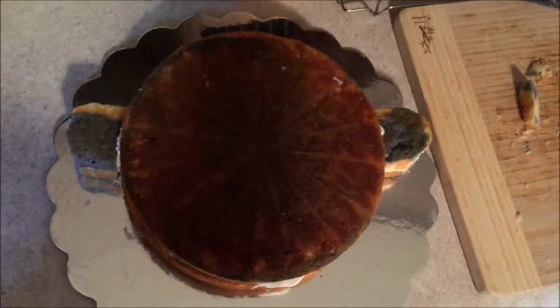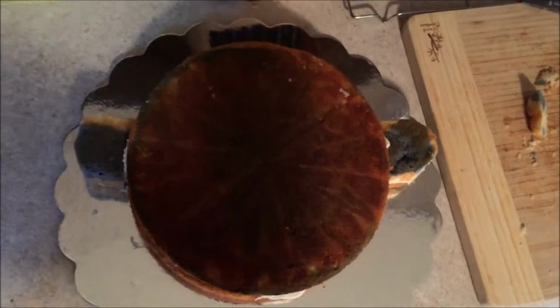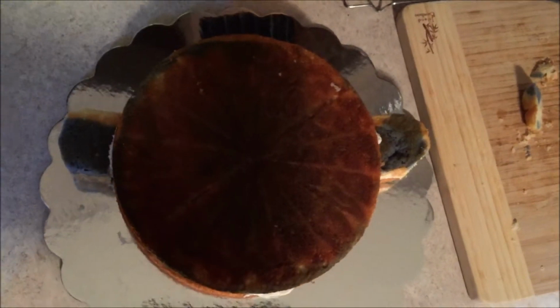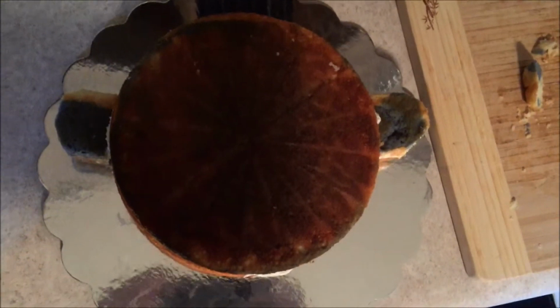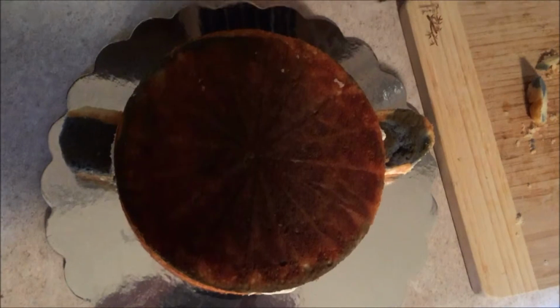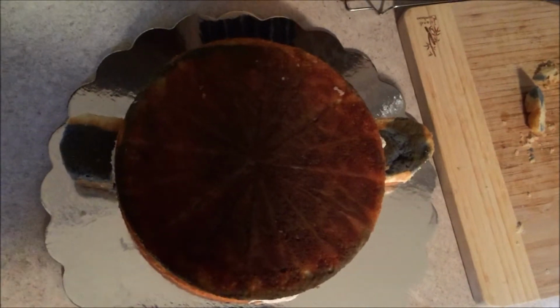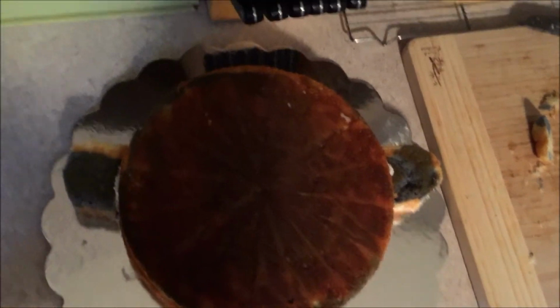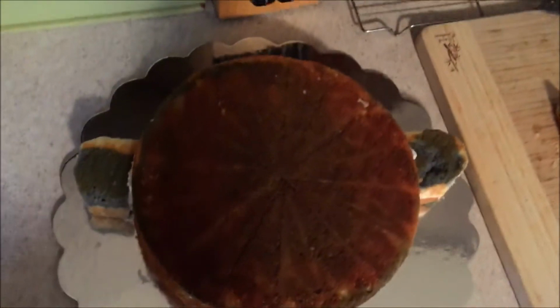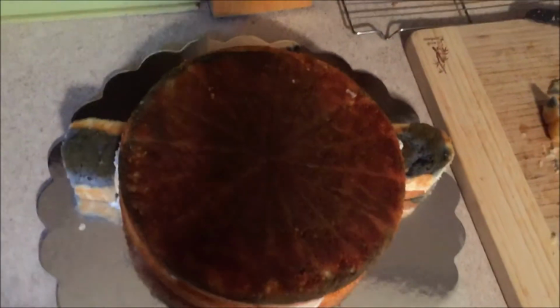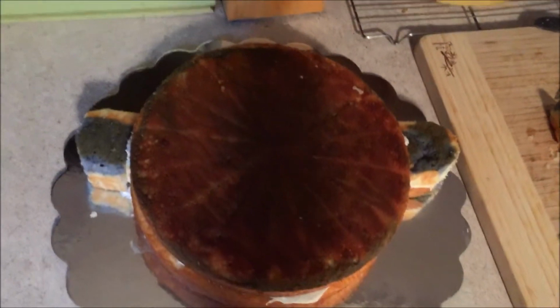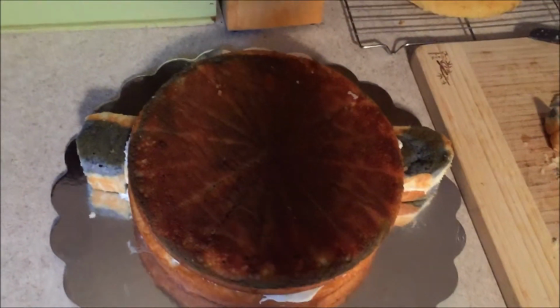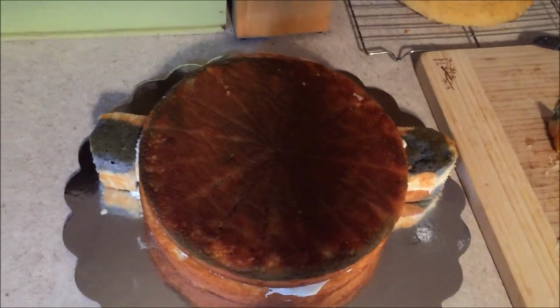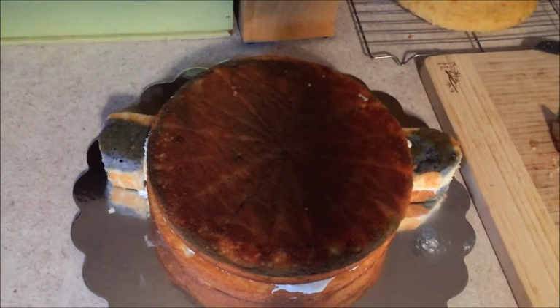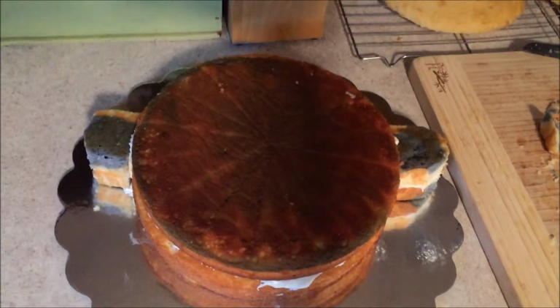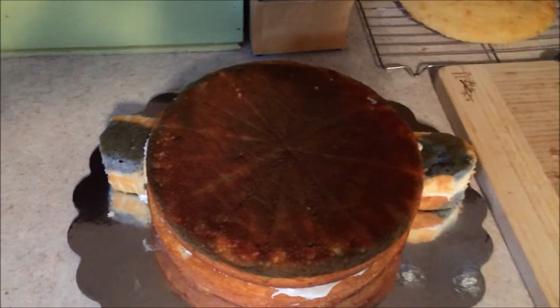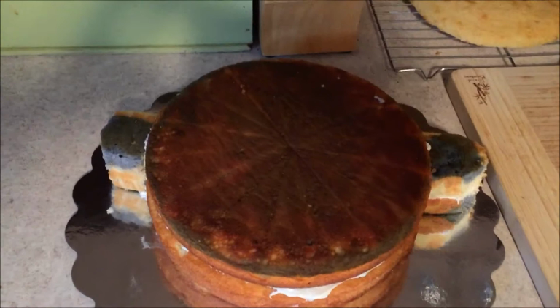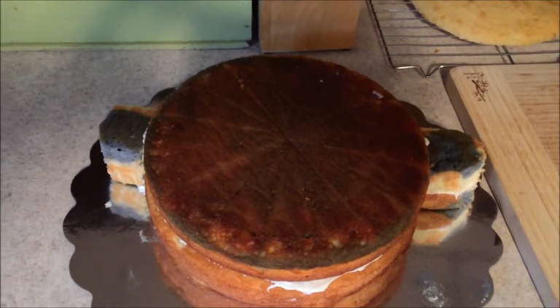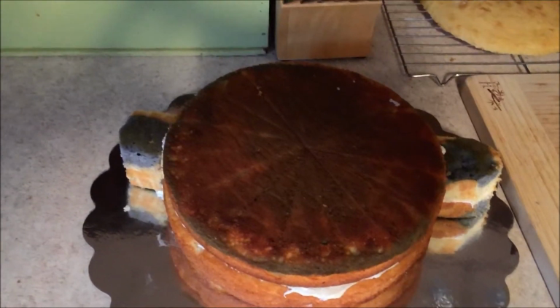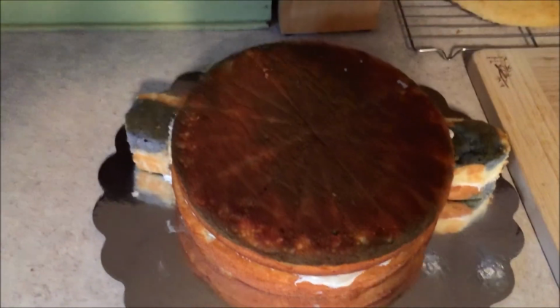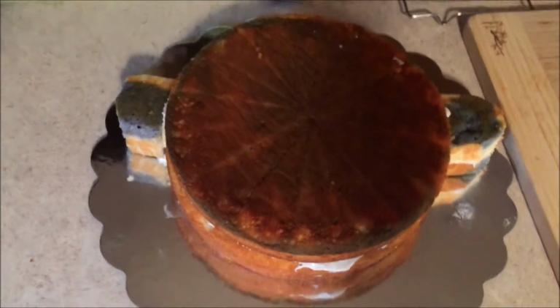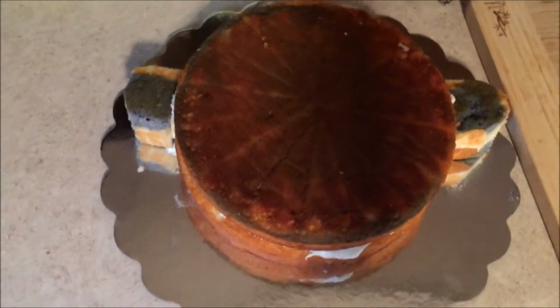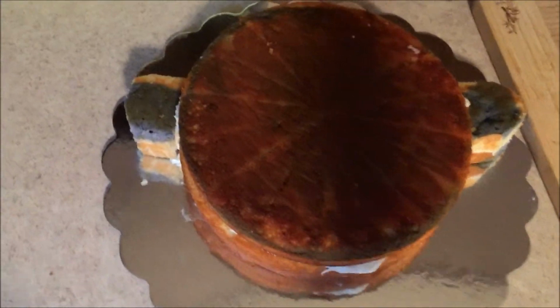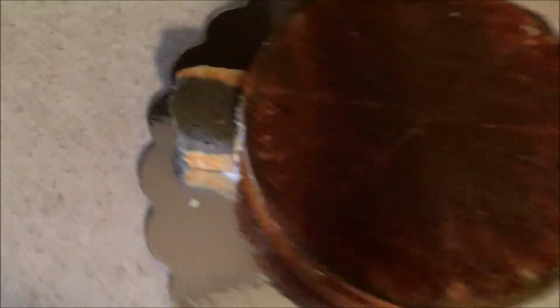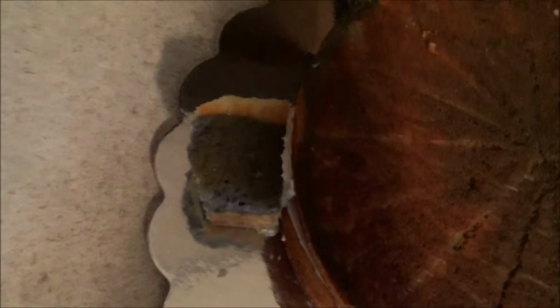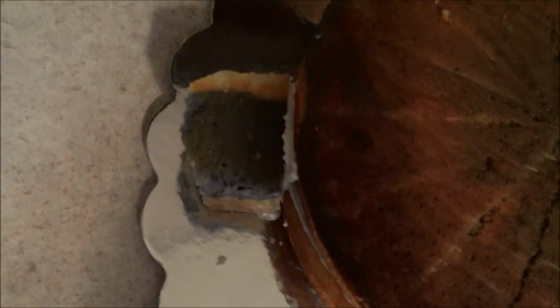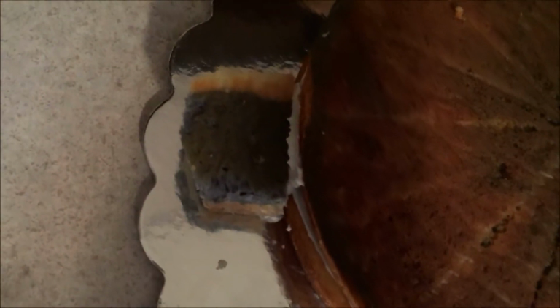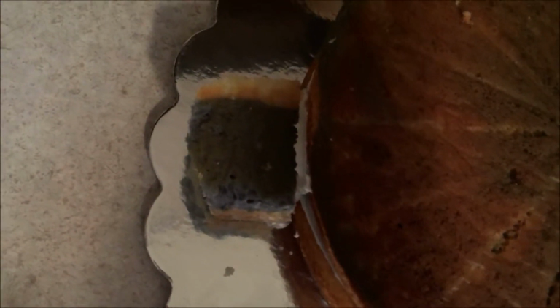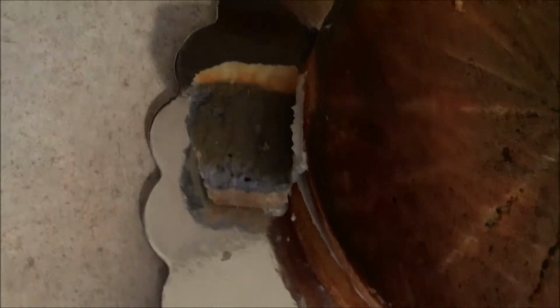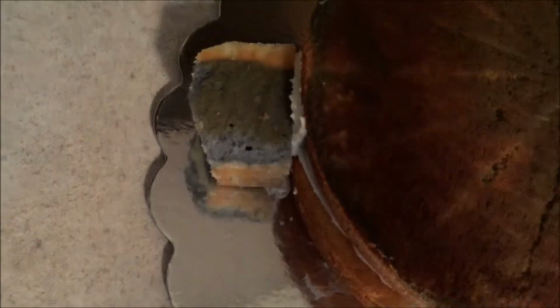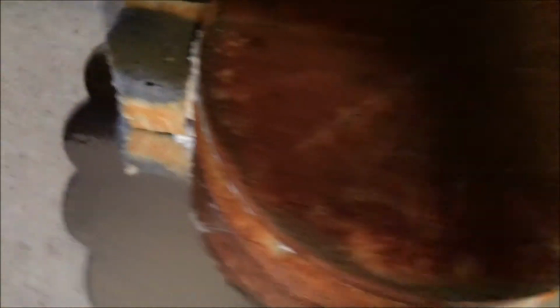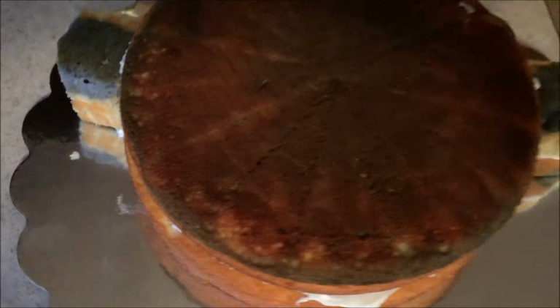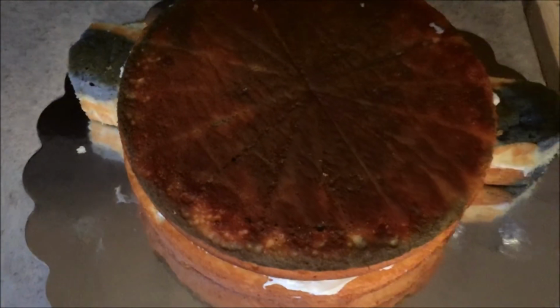I've got the arms done and carved. You can see I just took the squares and rounded them off, and I attached them to the side of the body.